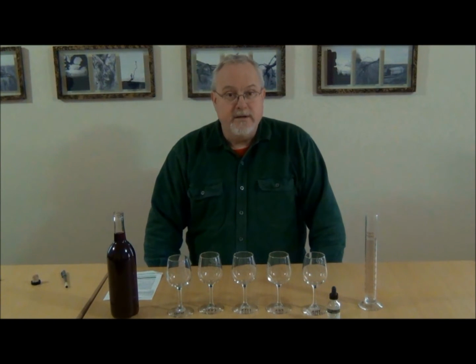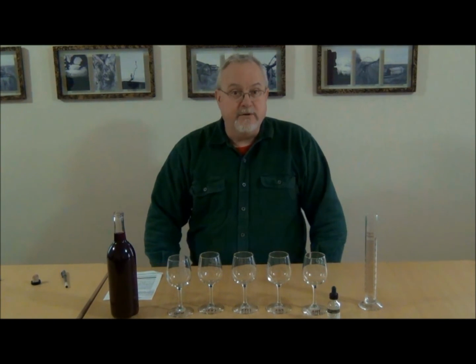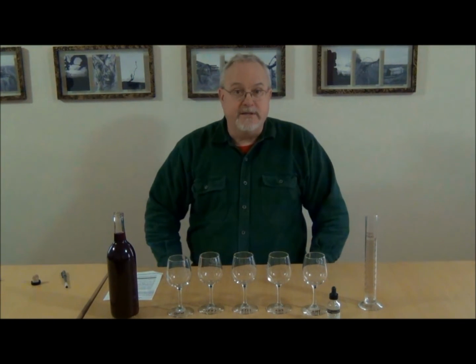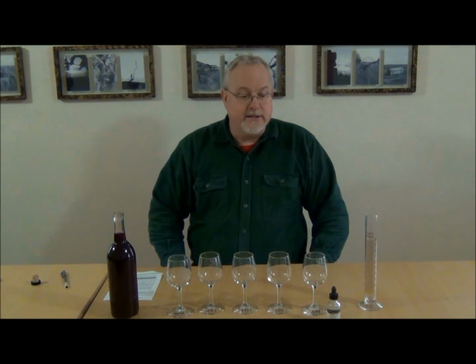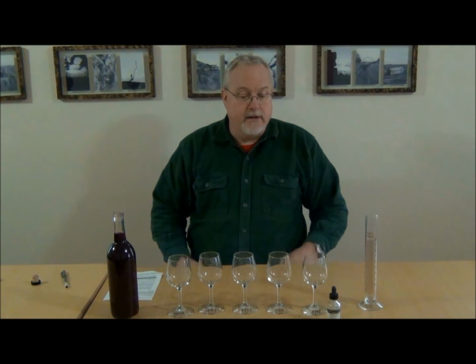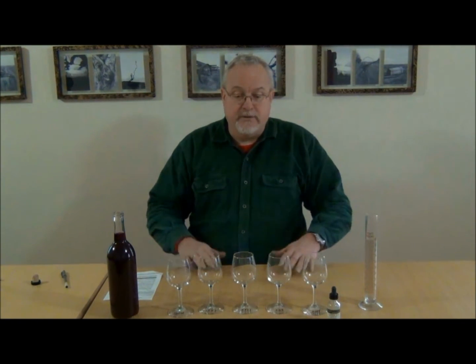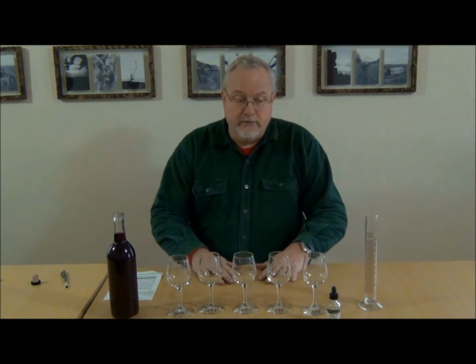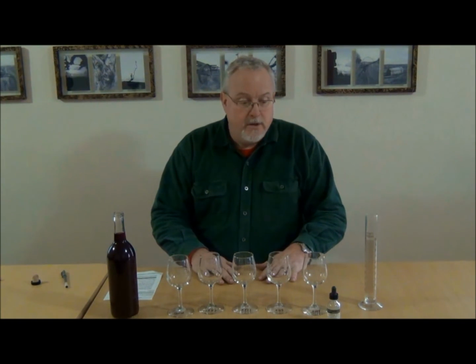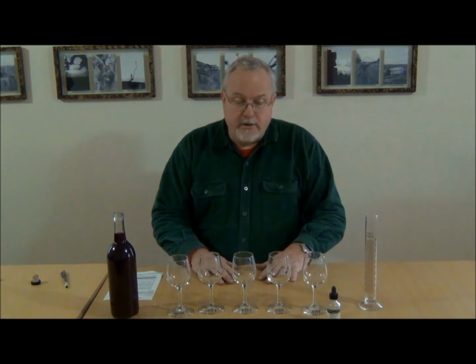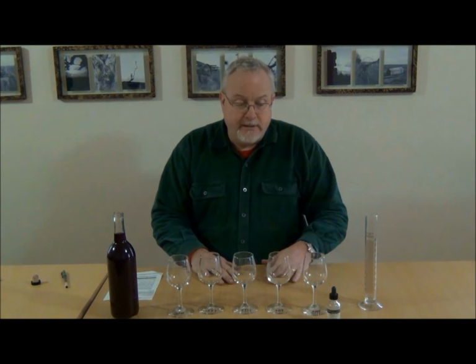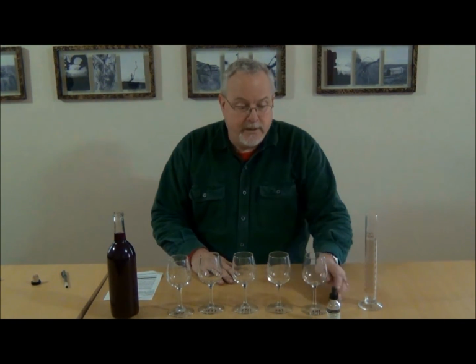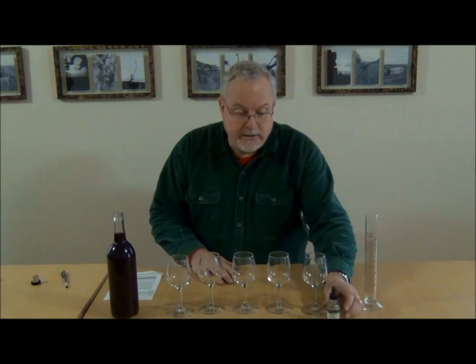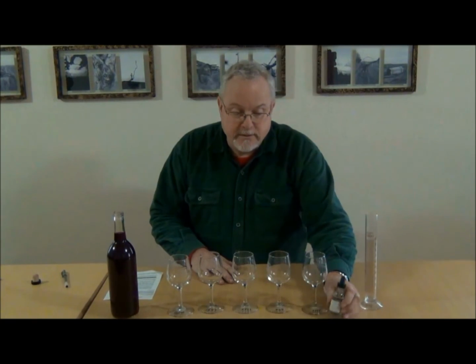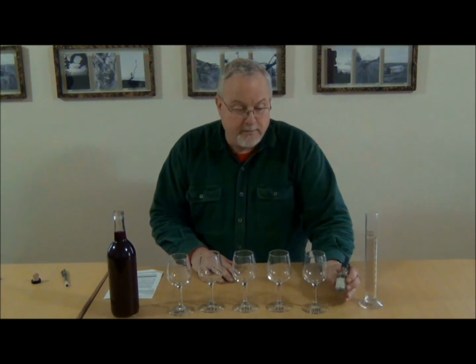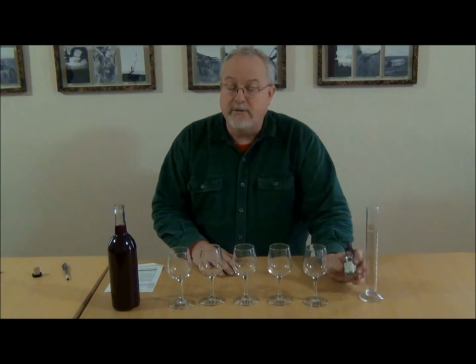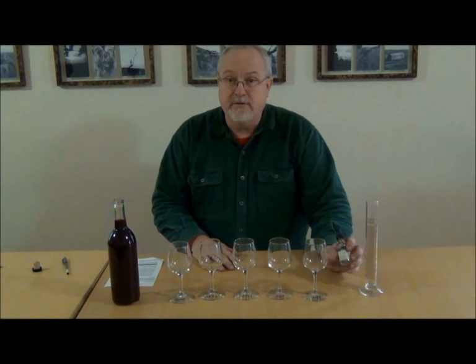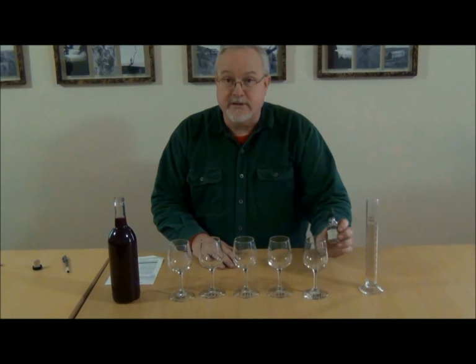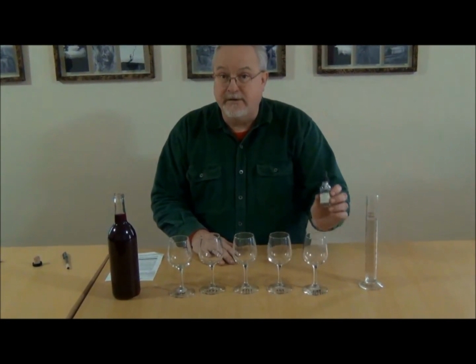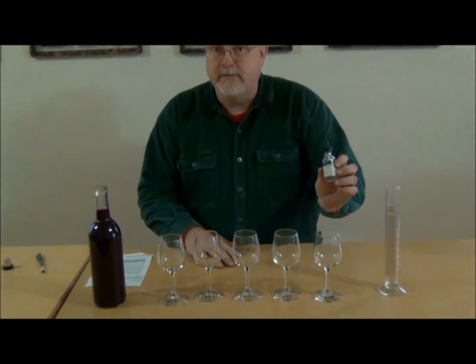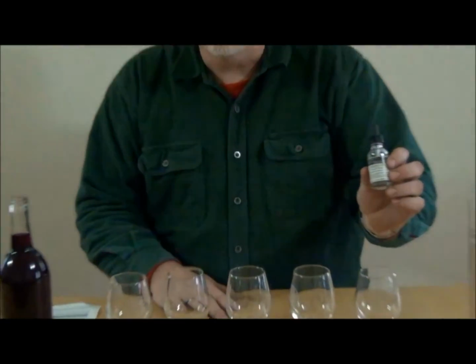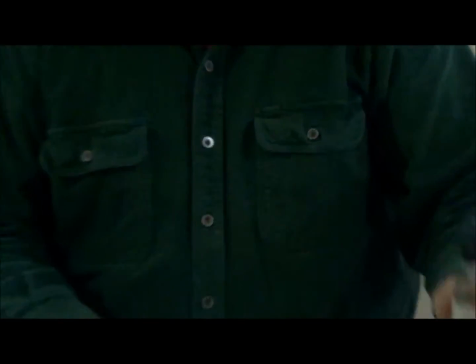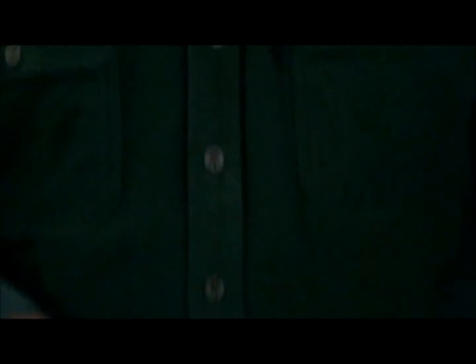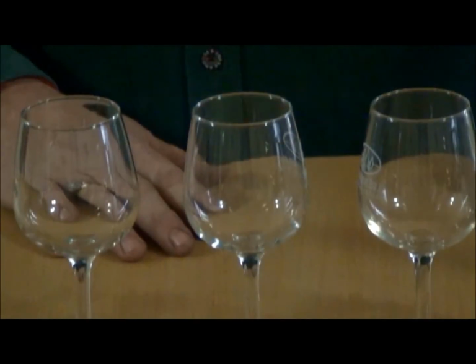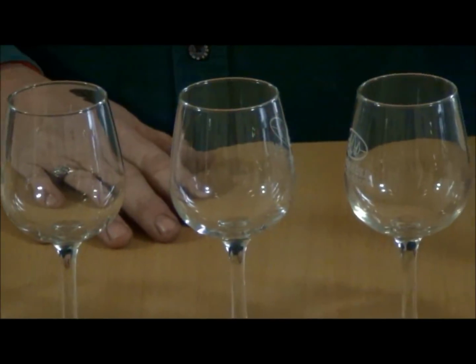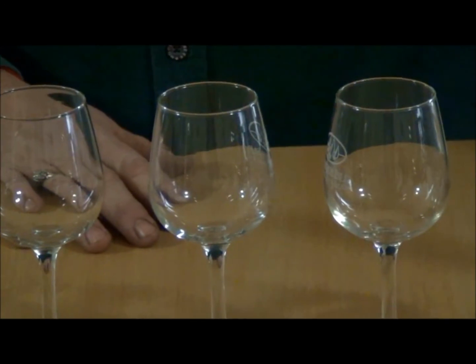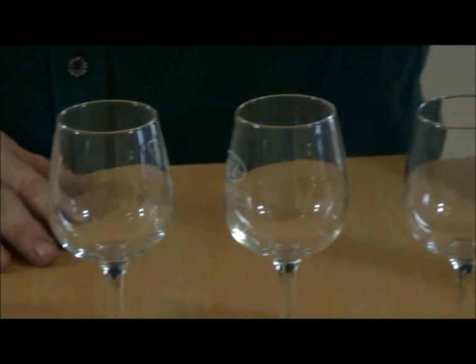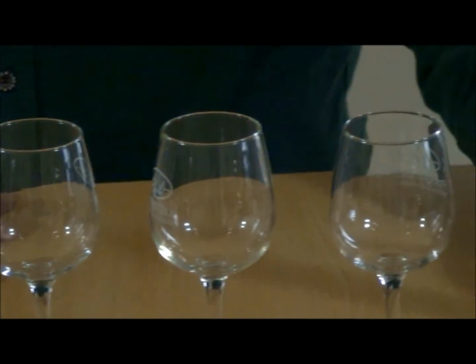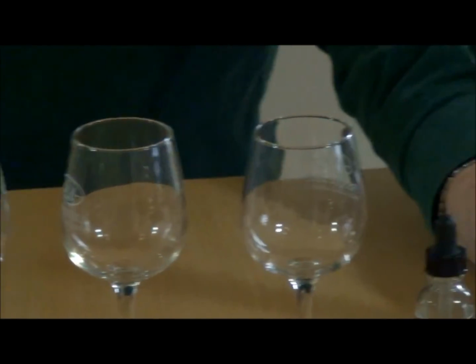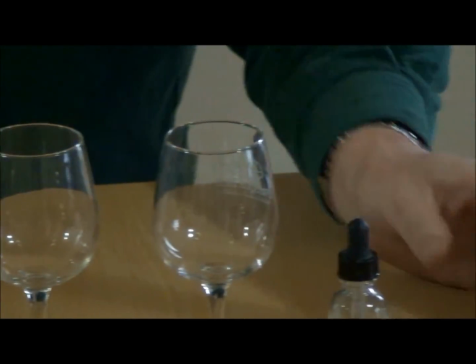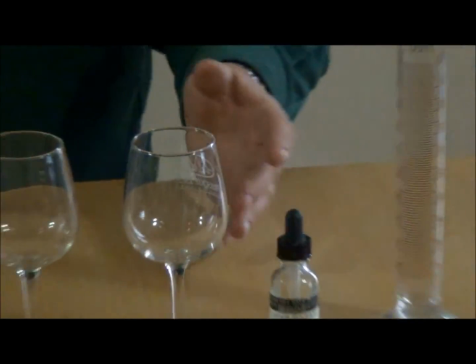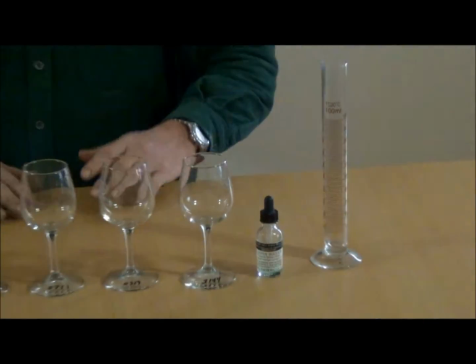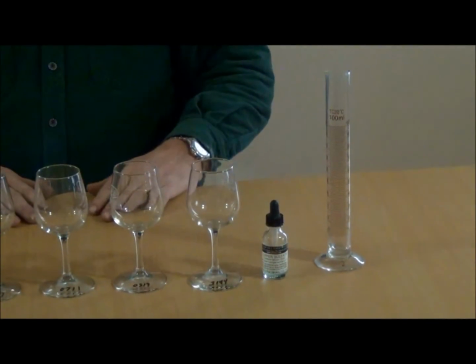It's a very easy test to do. All you need is a small bottle of copper sulfate, 1%, a 100 milliliter beaker, and 4 or 5 glasses.